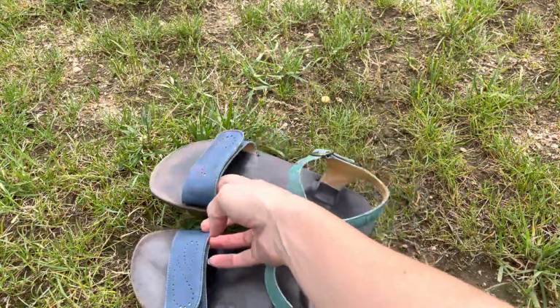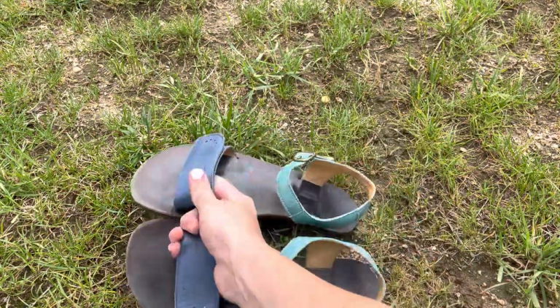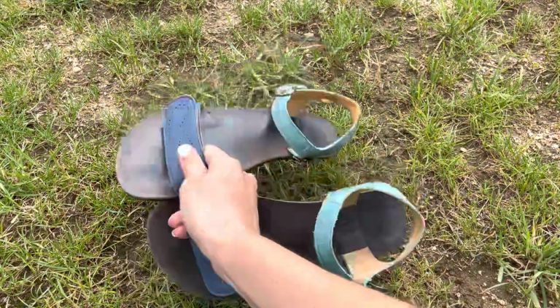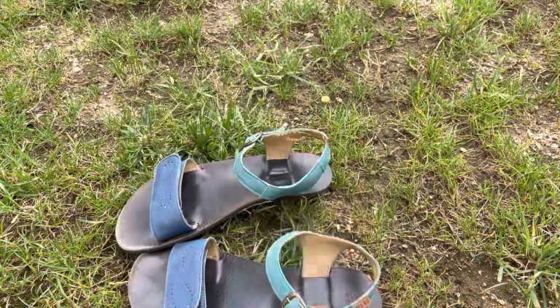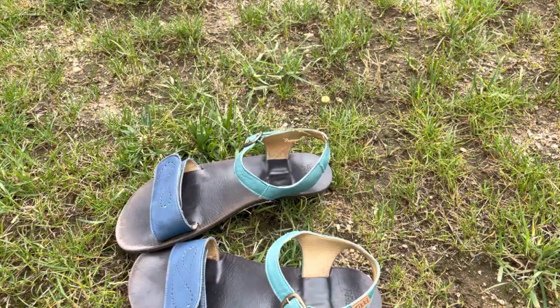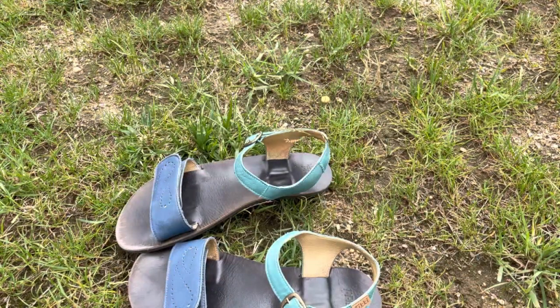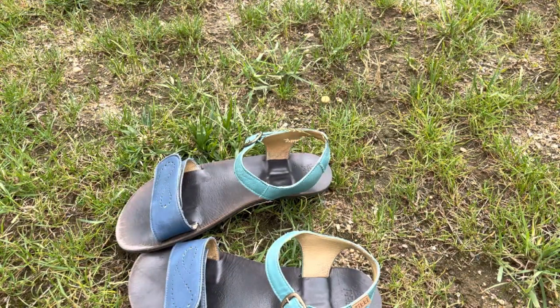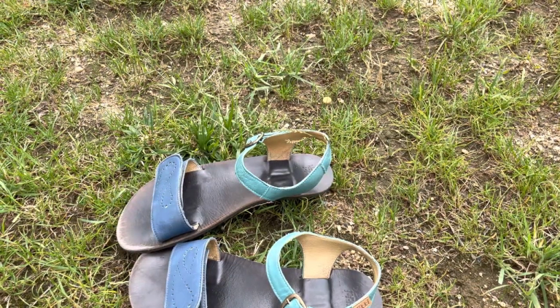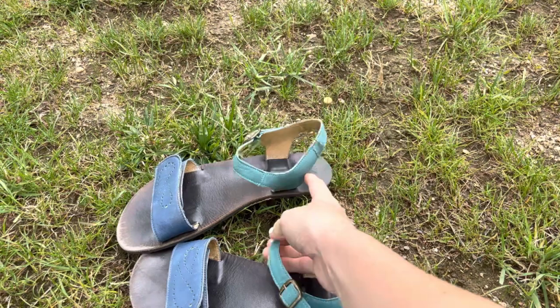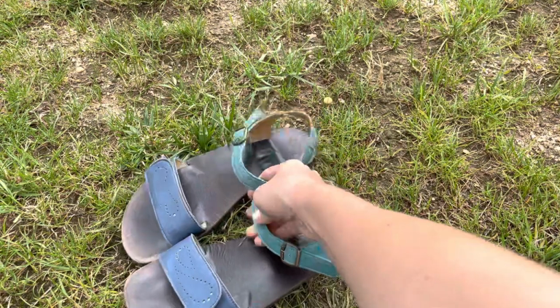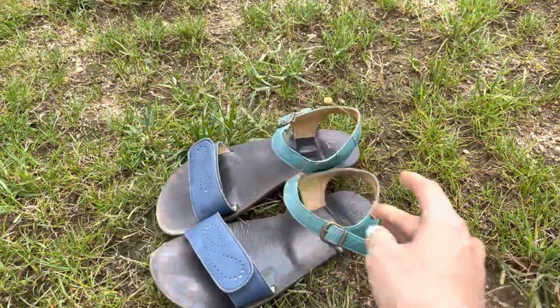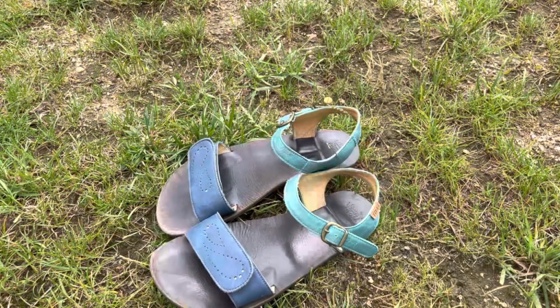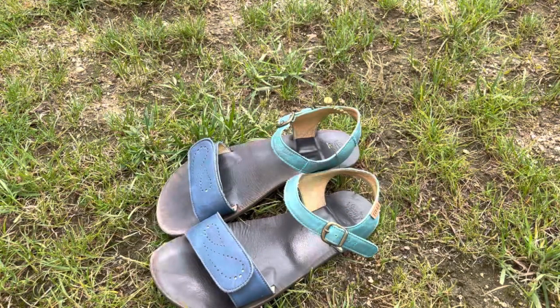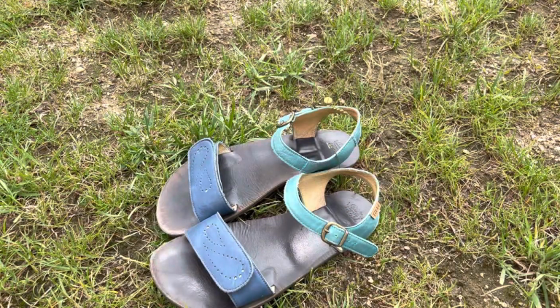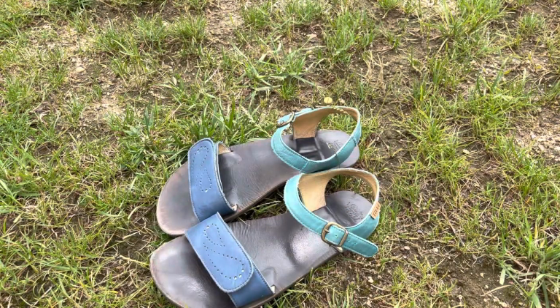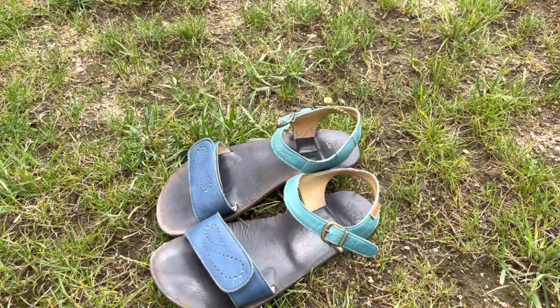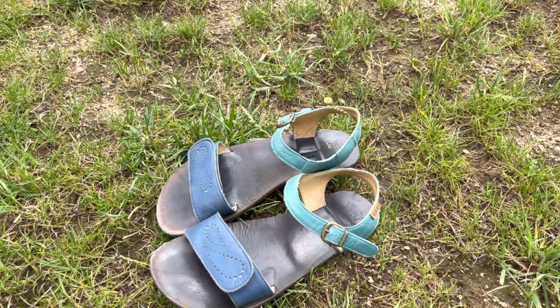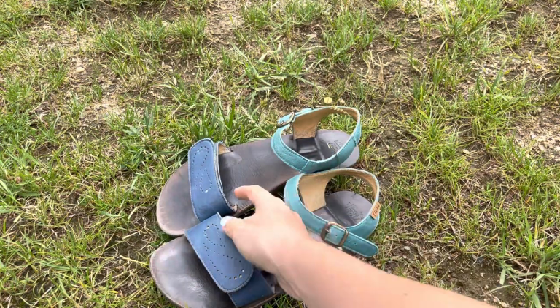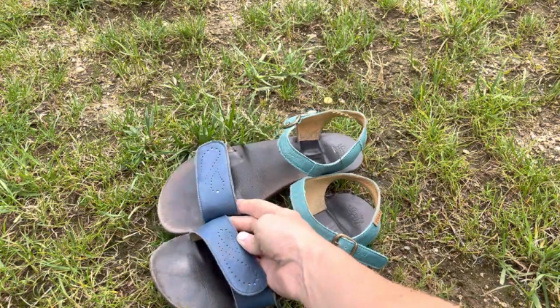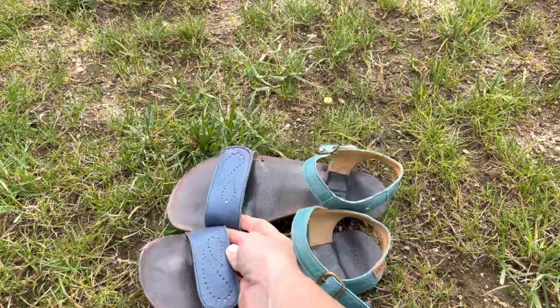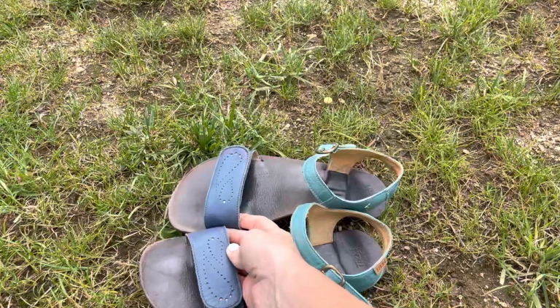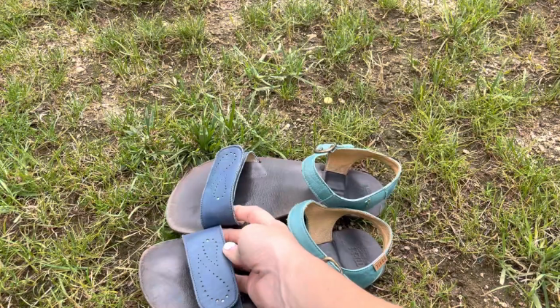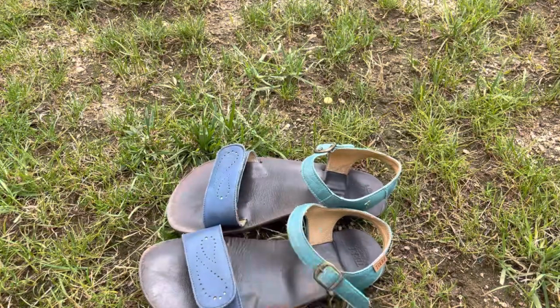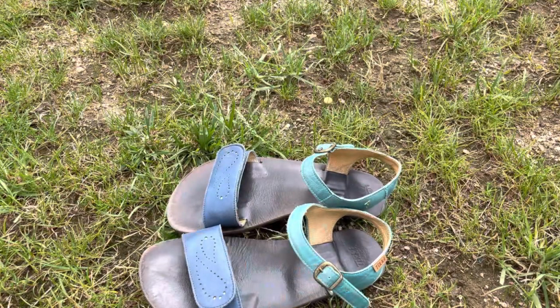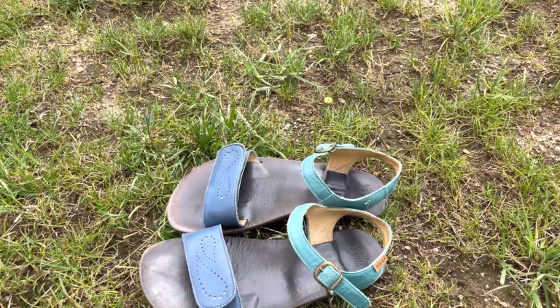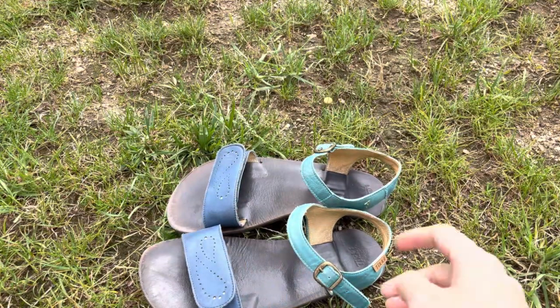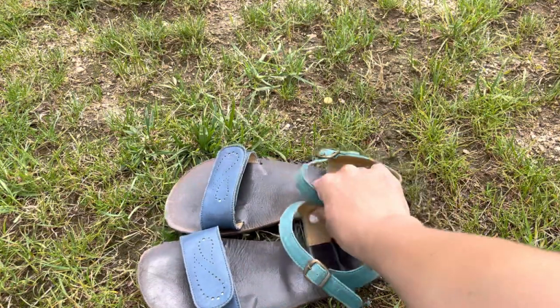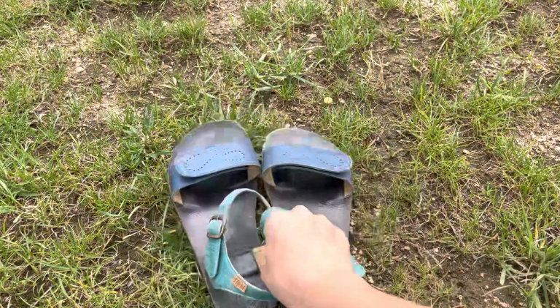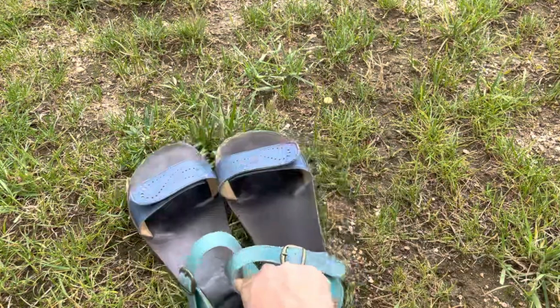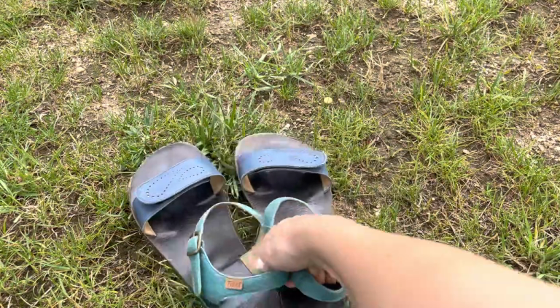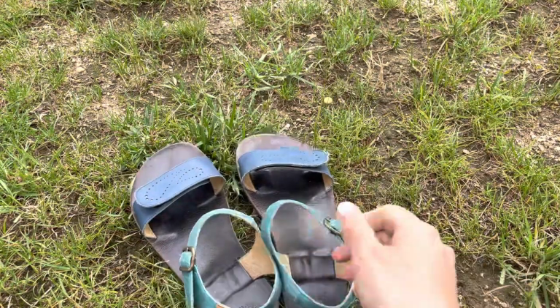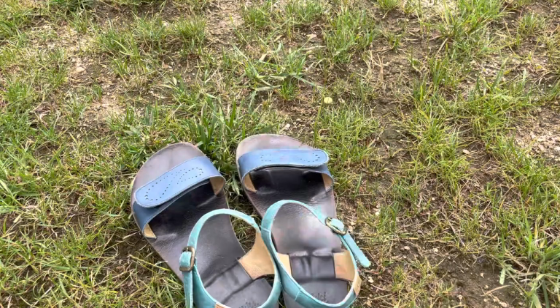About the sizing: I have them in size 39. My foot is 24.8 centimeters and they fit really well. That's my review — bye!